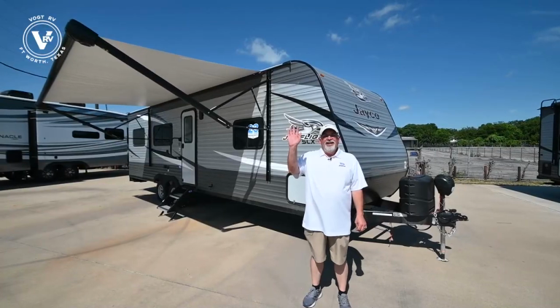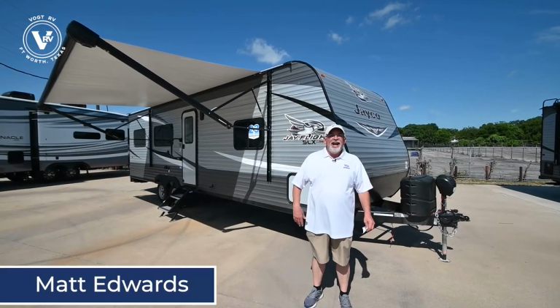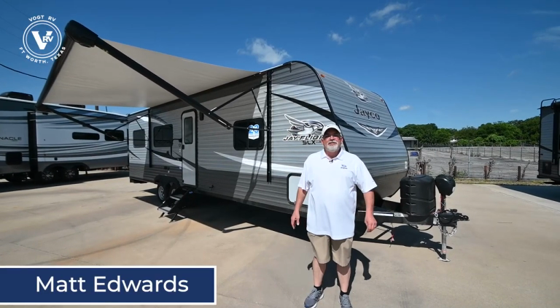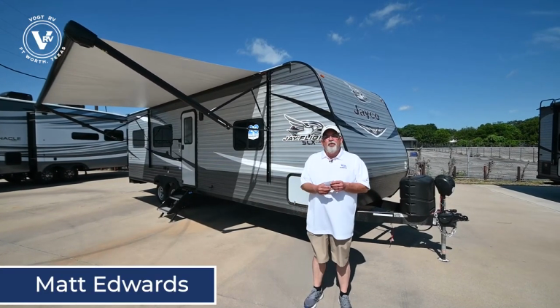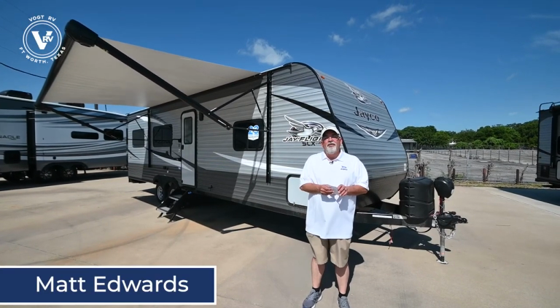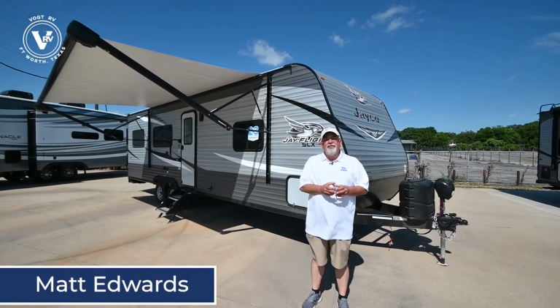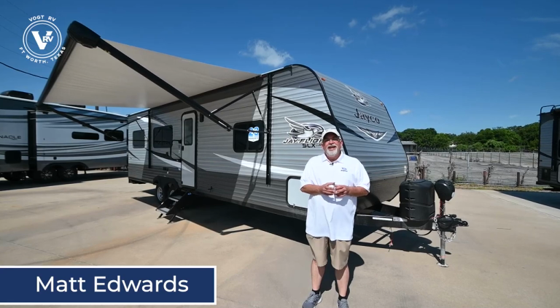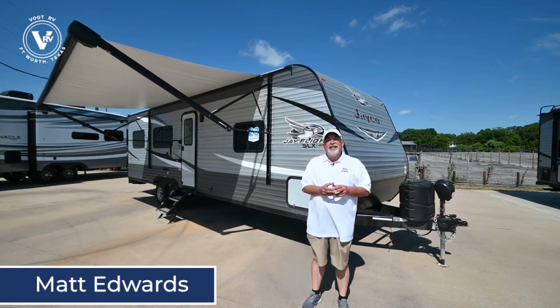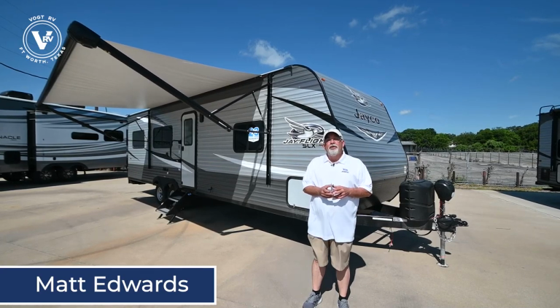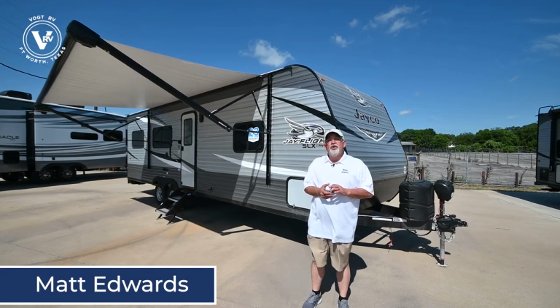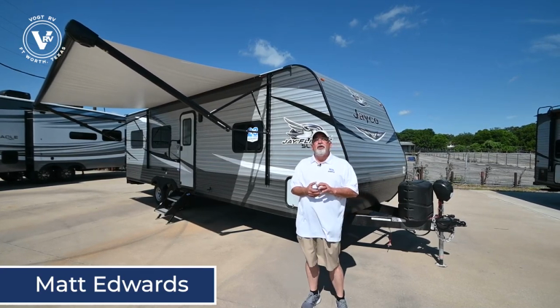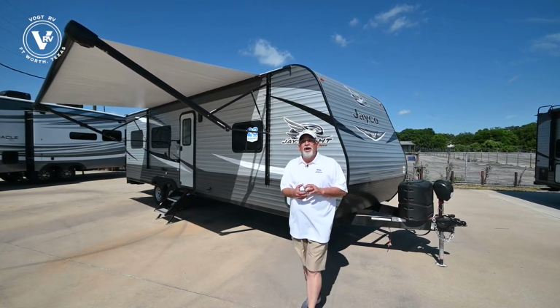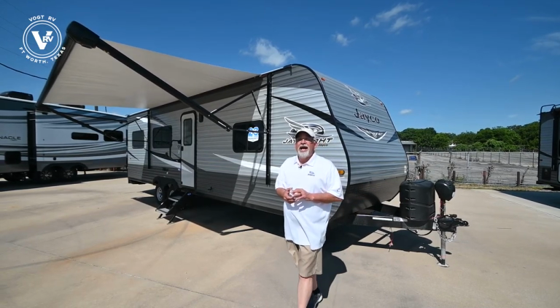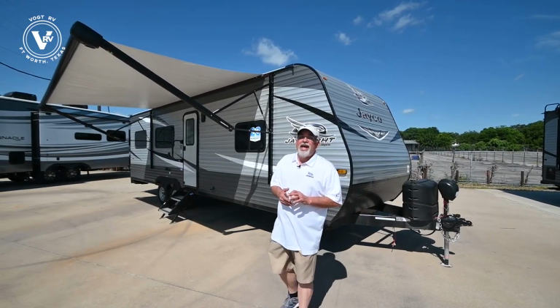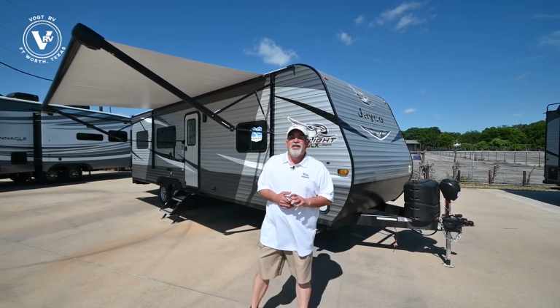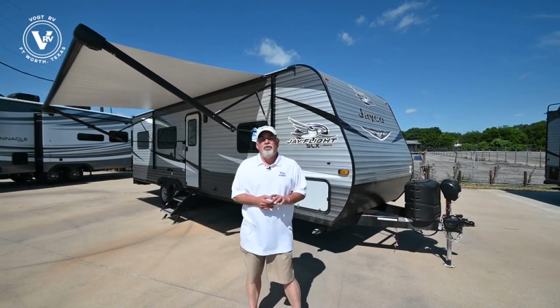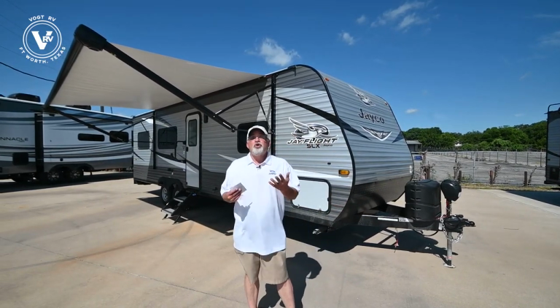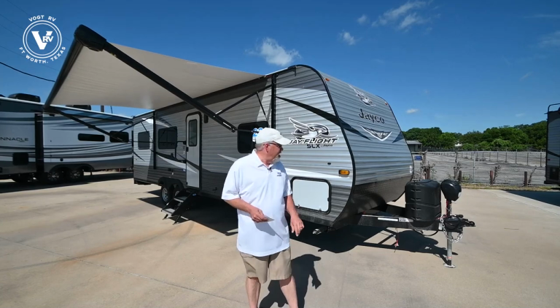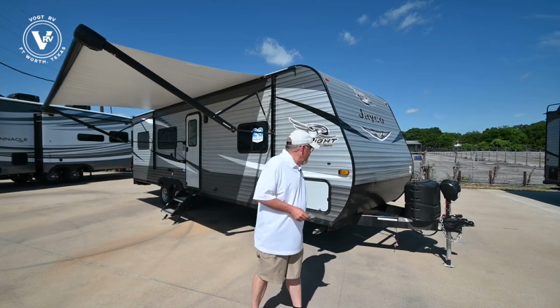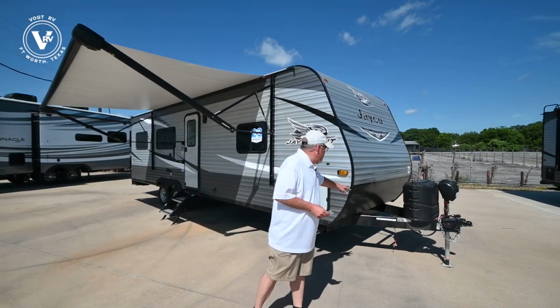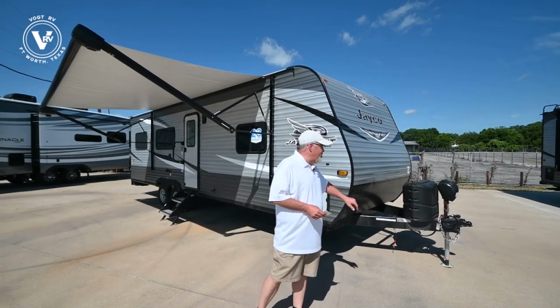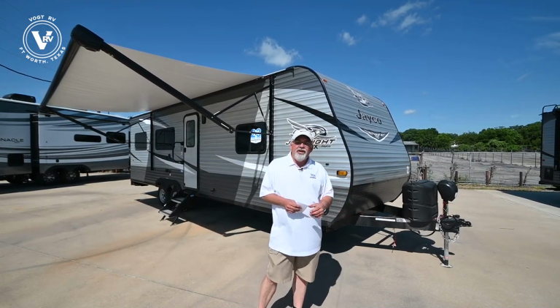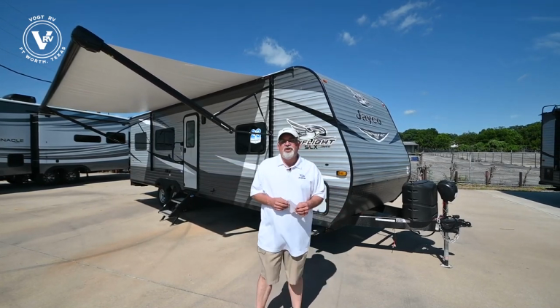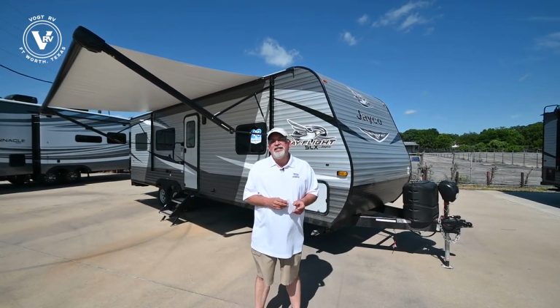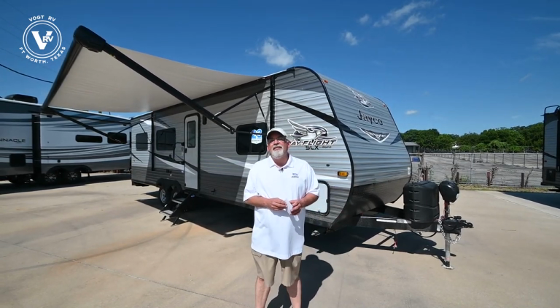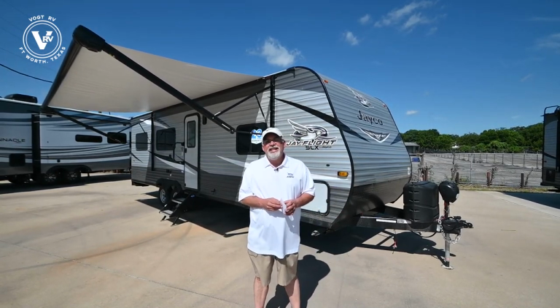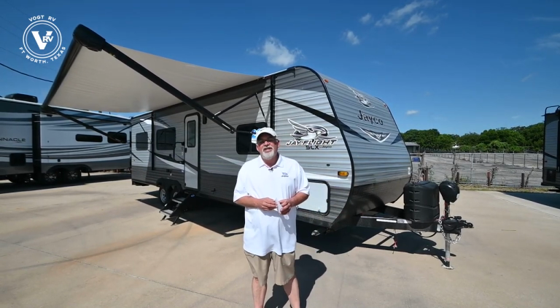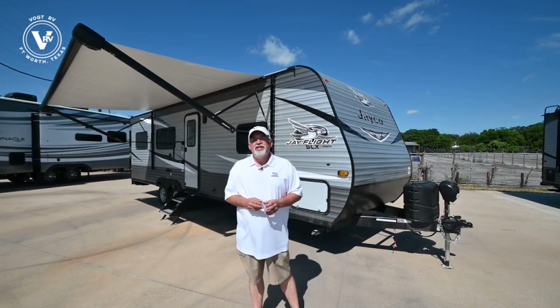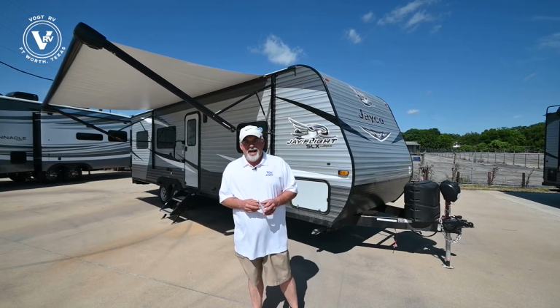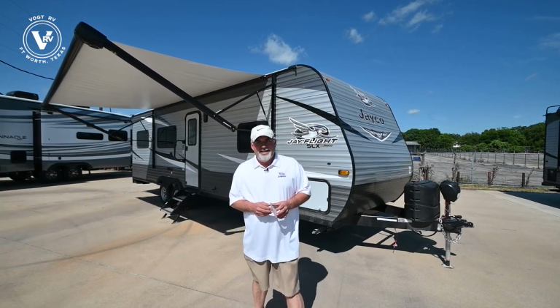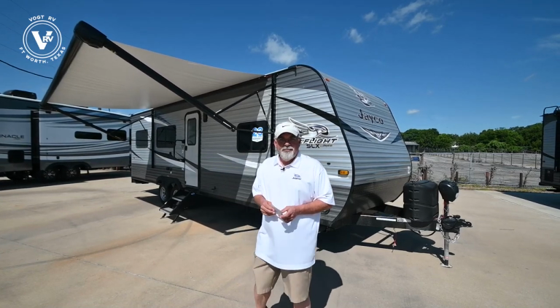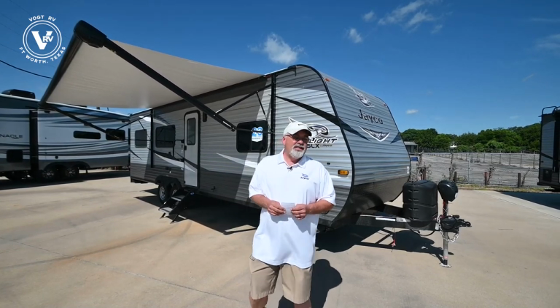Hey guys, this is Matt Edwards from Vaude RV, and today I'm going to show you one of the new lightweight half-ton towable toy haulers. This particular one right here is the 265 TH J-Flight.